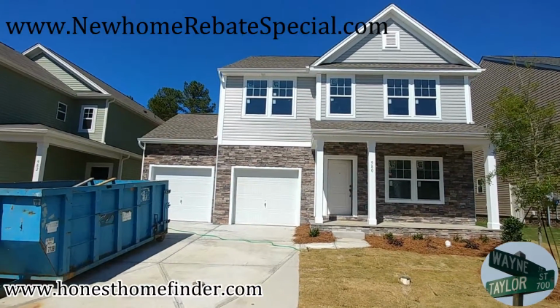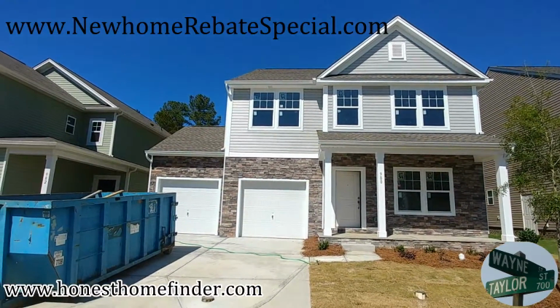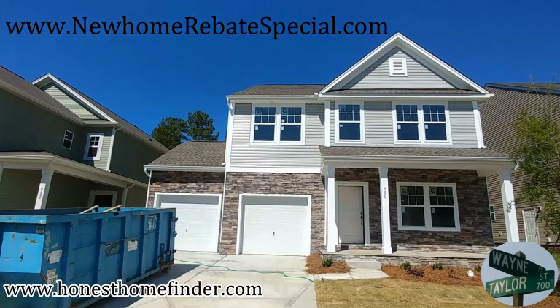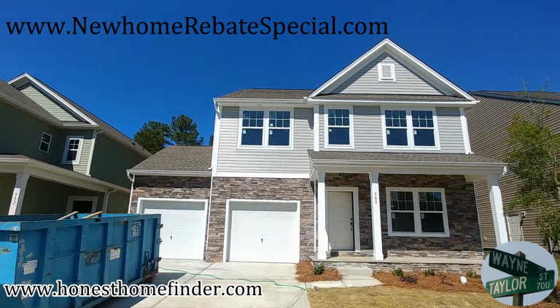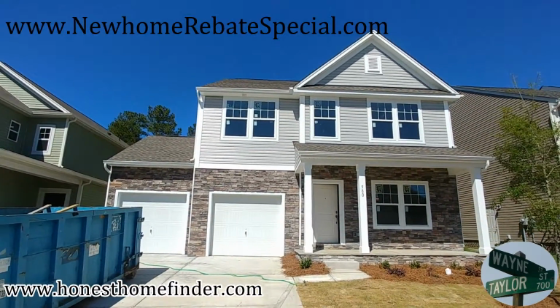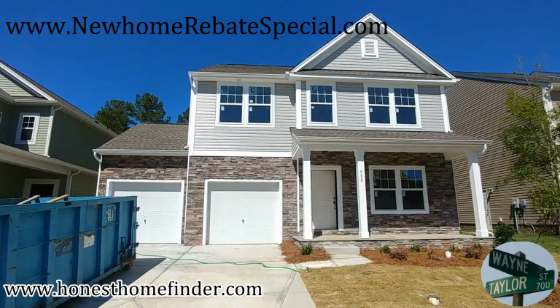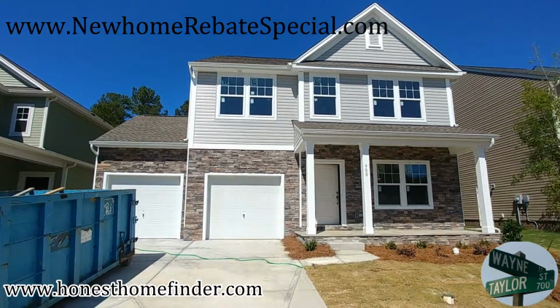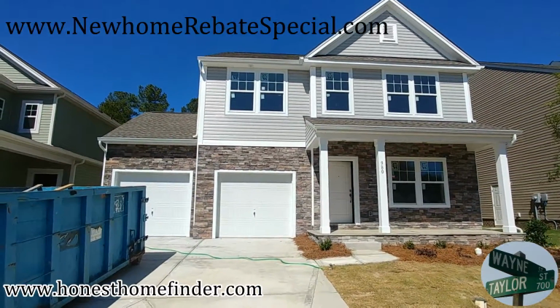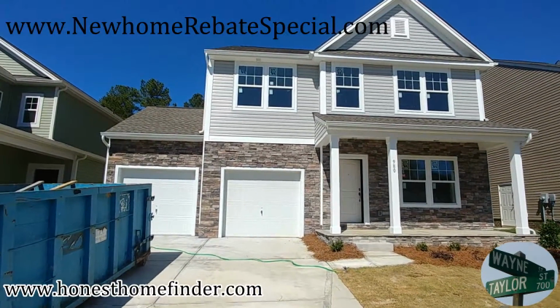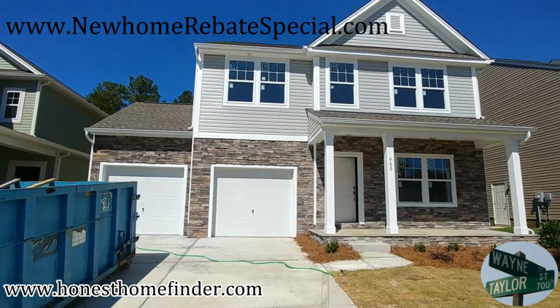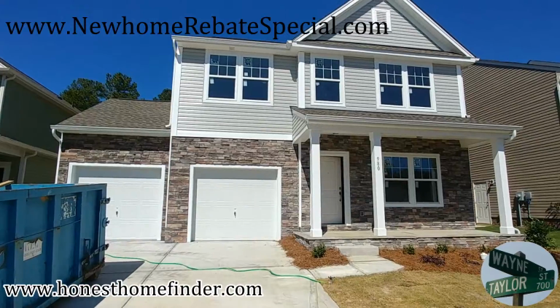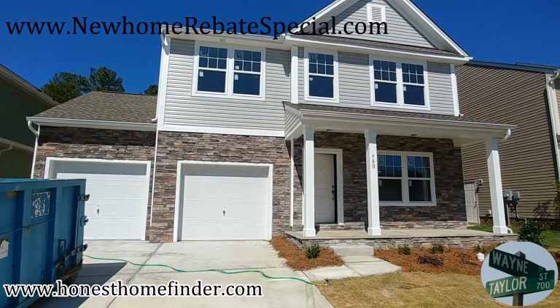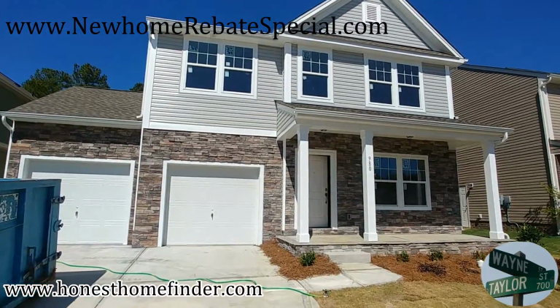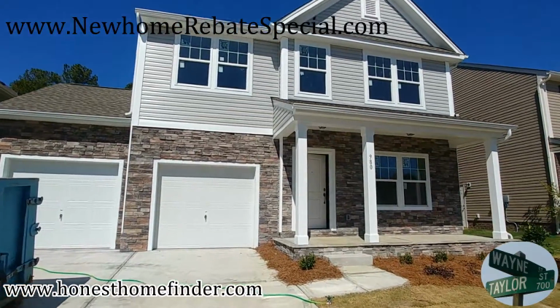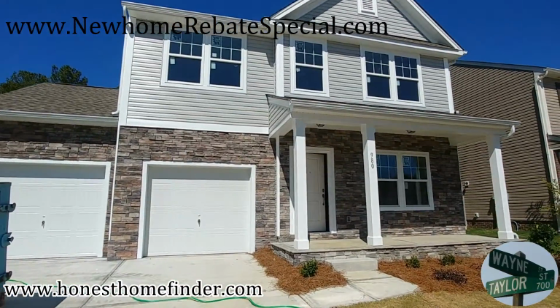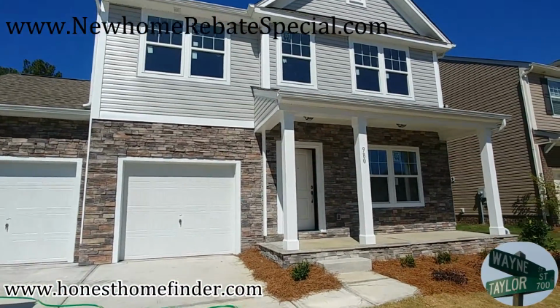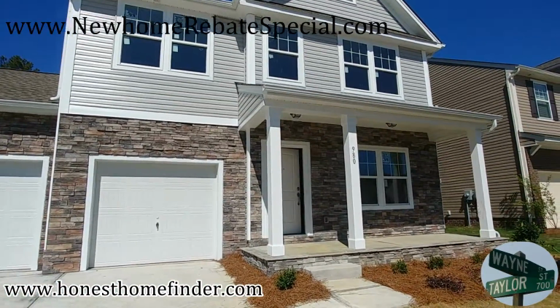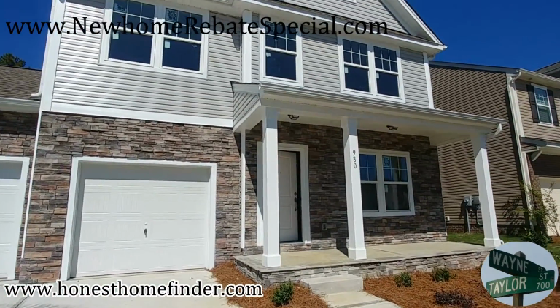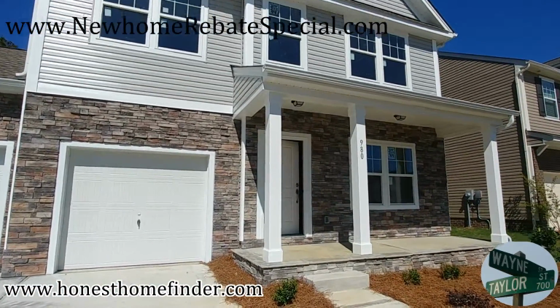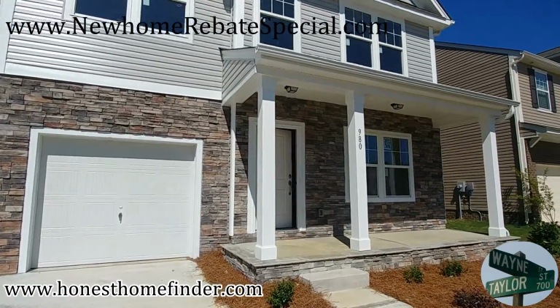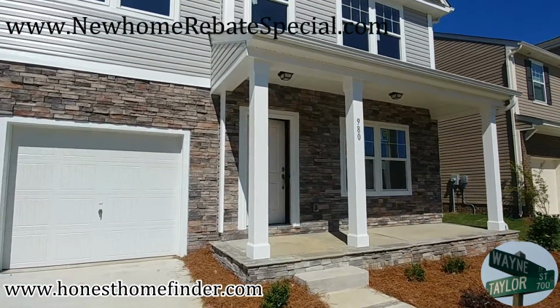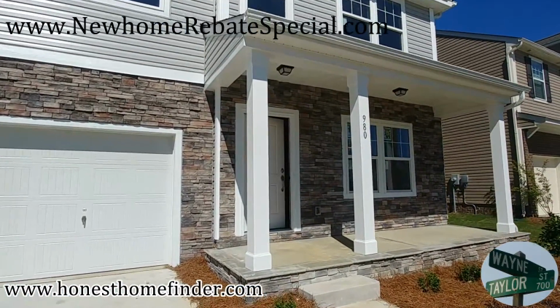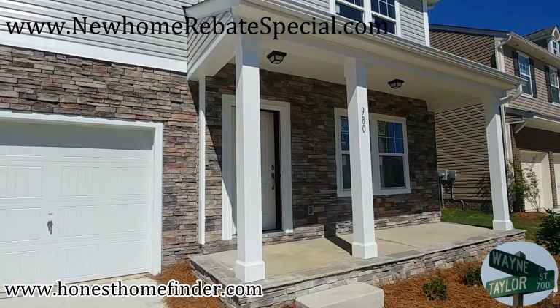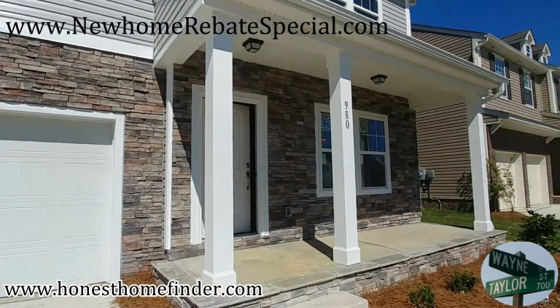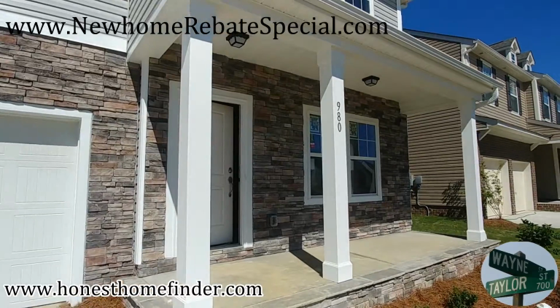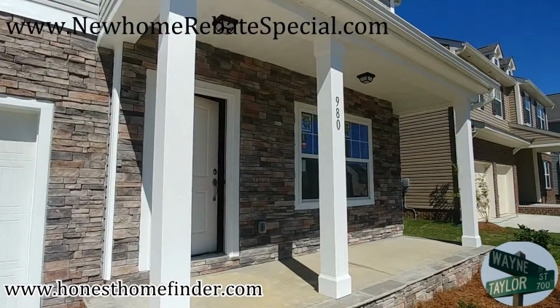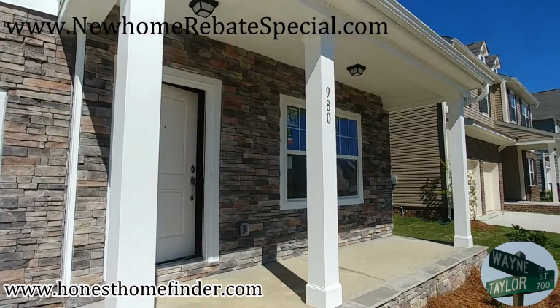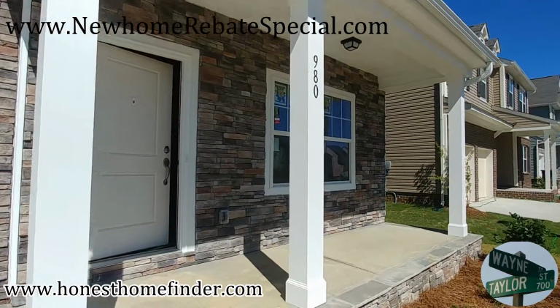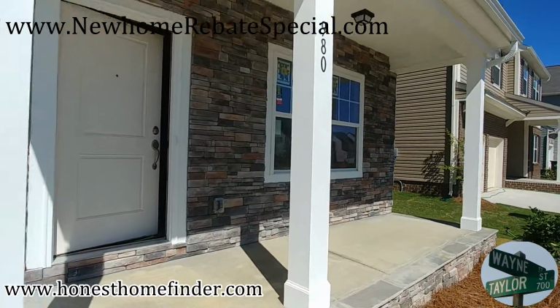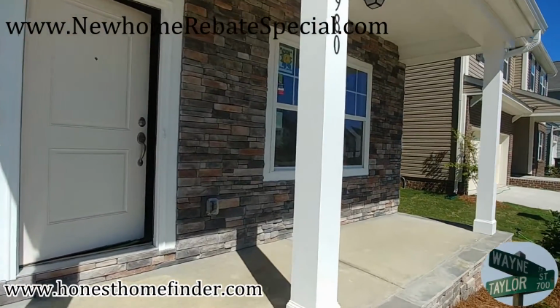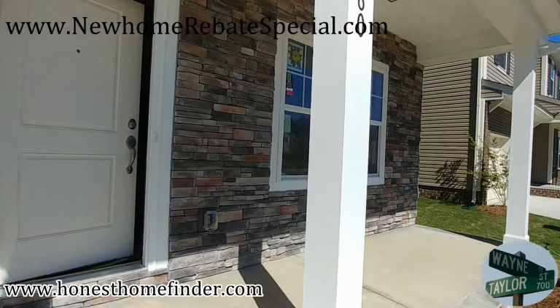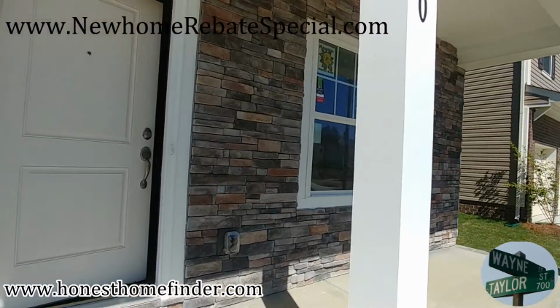Hey folks, Wayne Taylor Wilkinson, ERA honest homefinder.com, out here at Roddy Park with True Homes, Rock Hill, South Carolina, on this beautiful day. We're gonna get us a bonus video in.